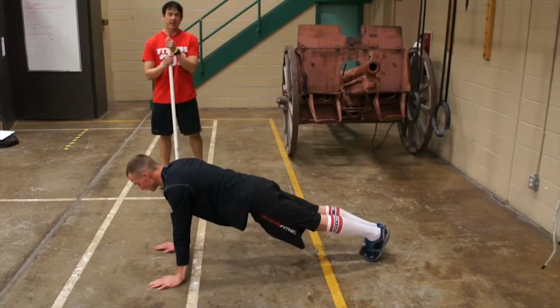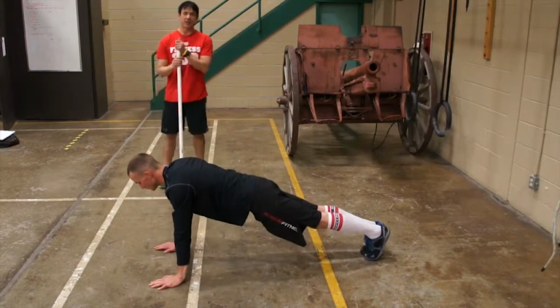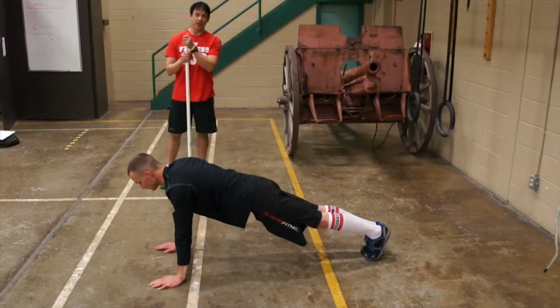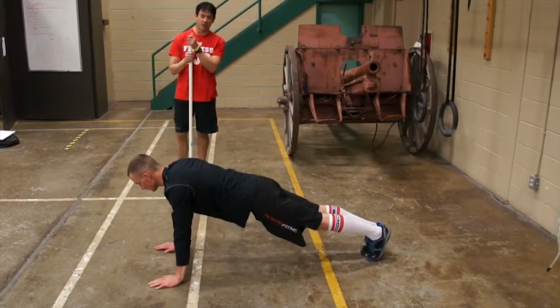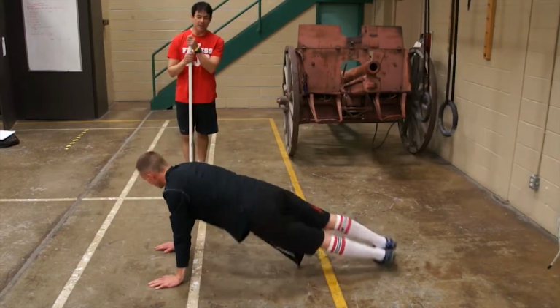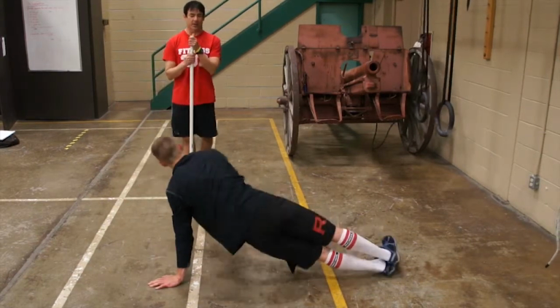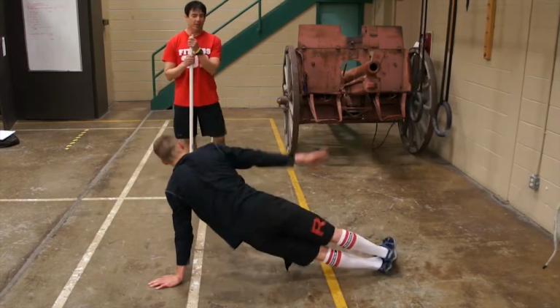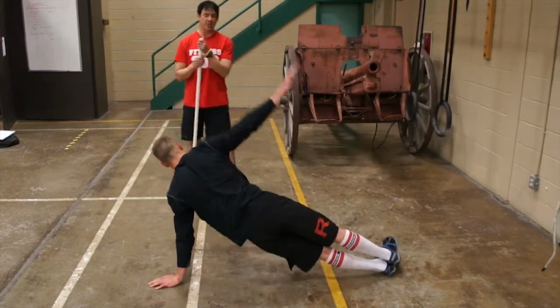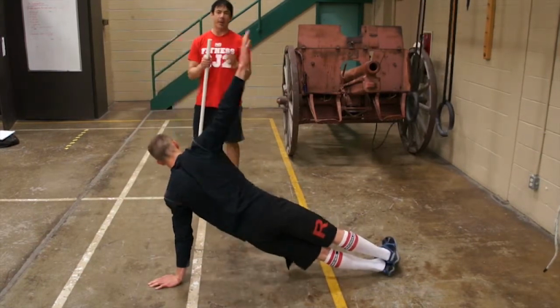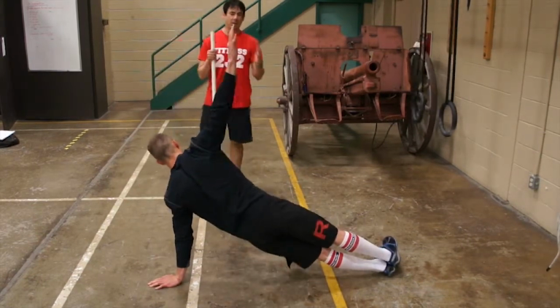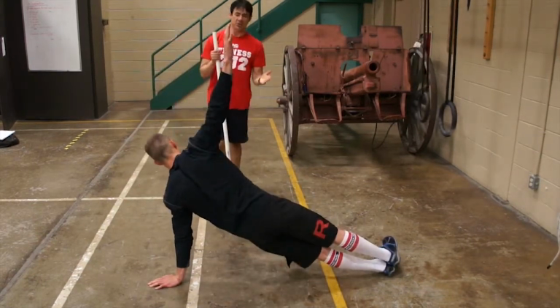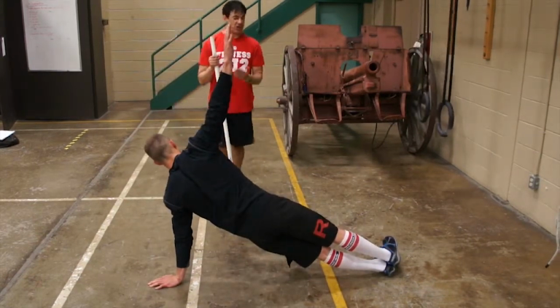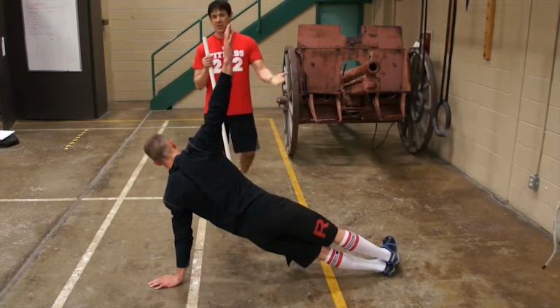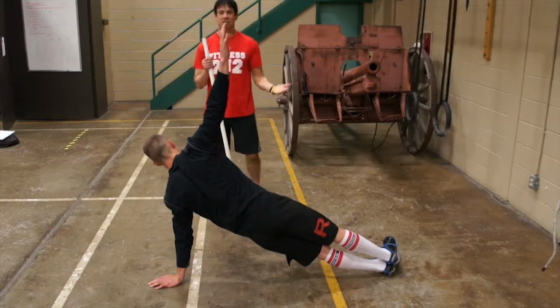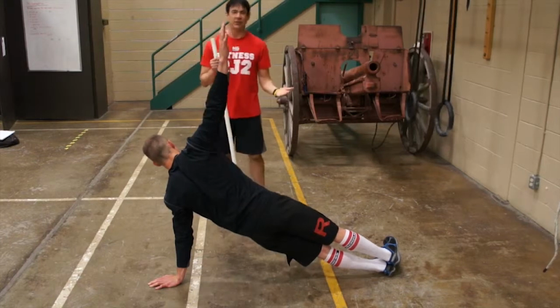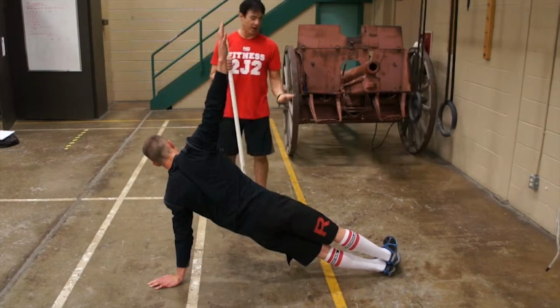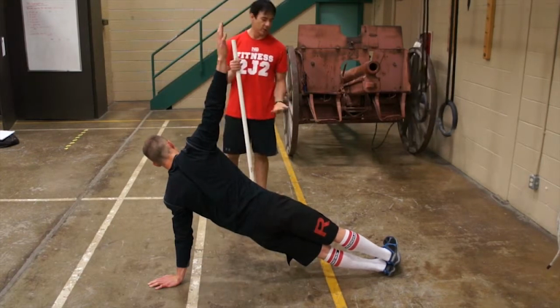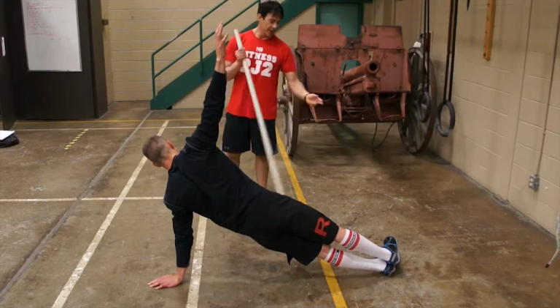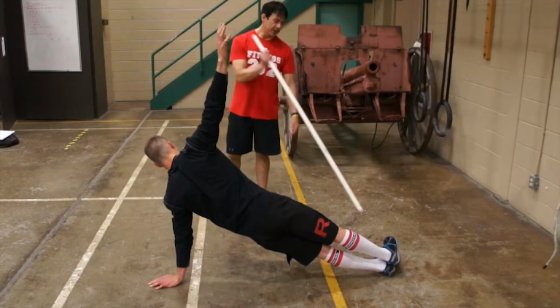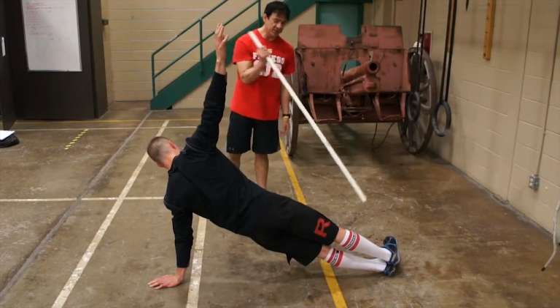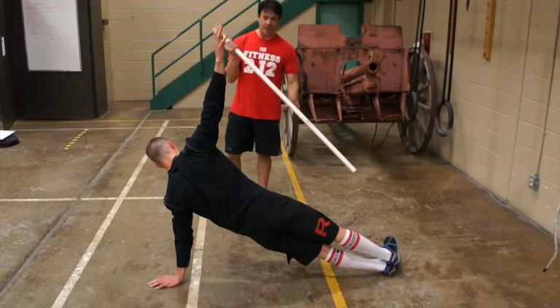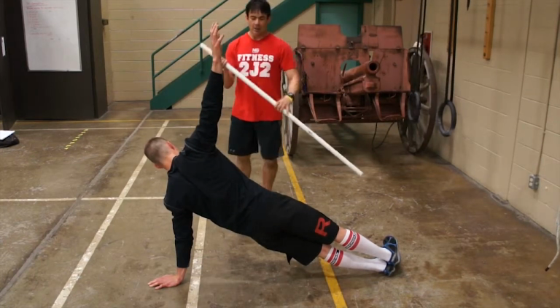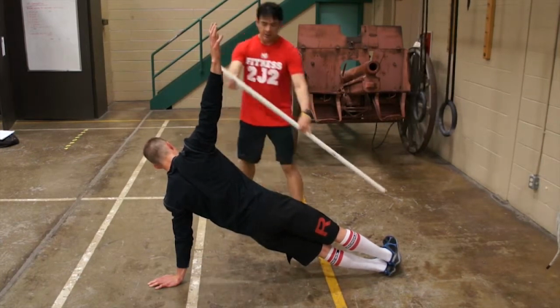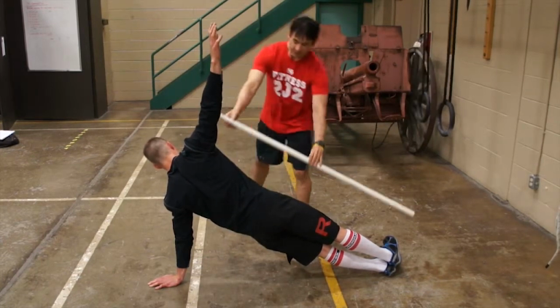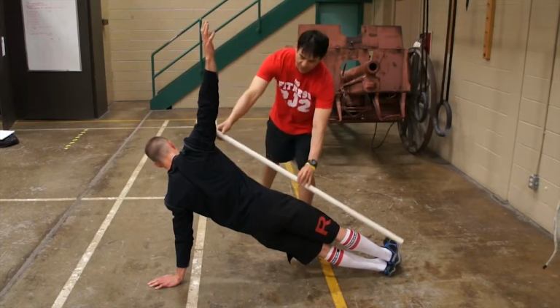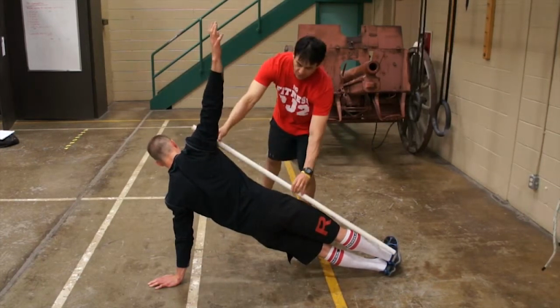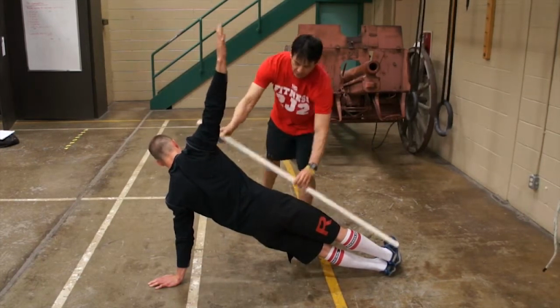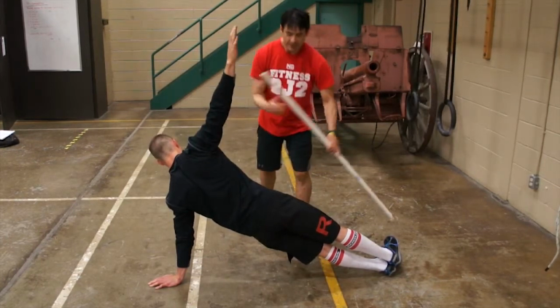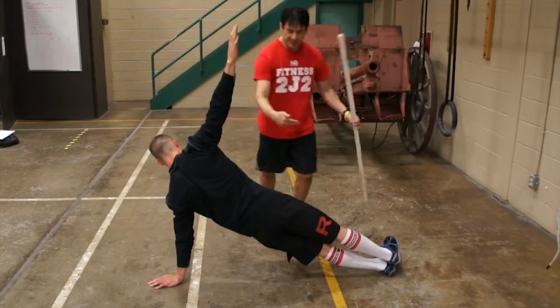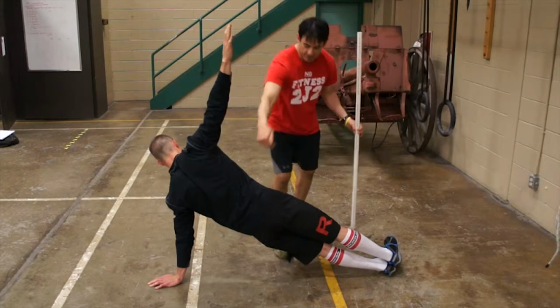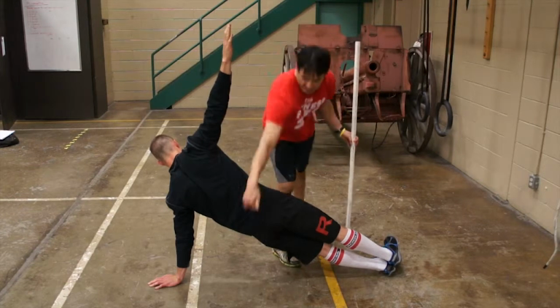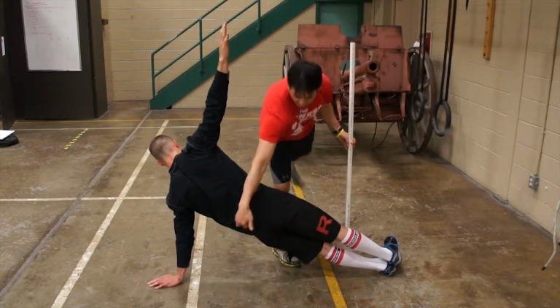Now he's going to go the other way. The other arm comes up and all that's changed is just a different direction. Again, heels together, nice and flat through here, and he's keeping his hips up.